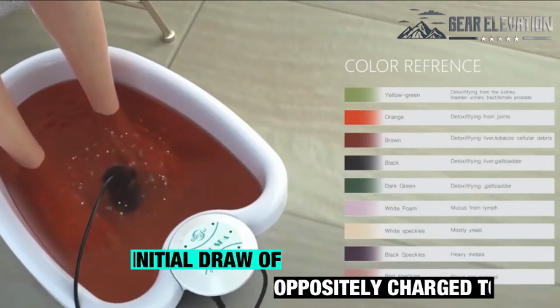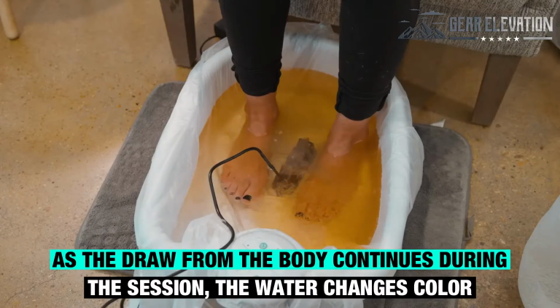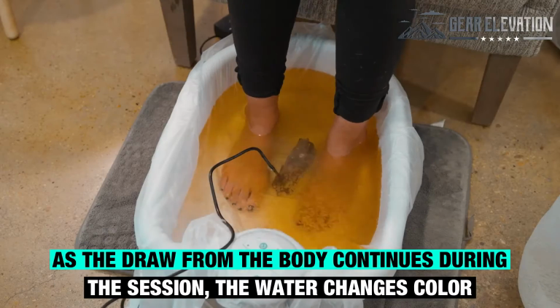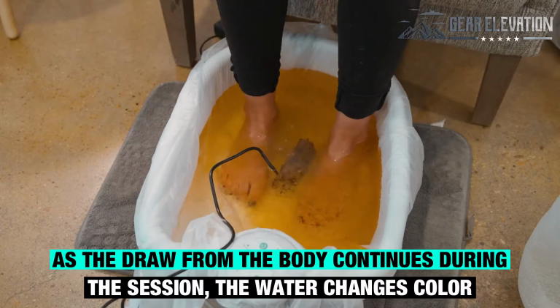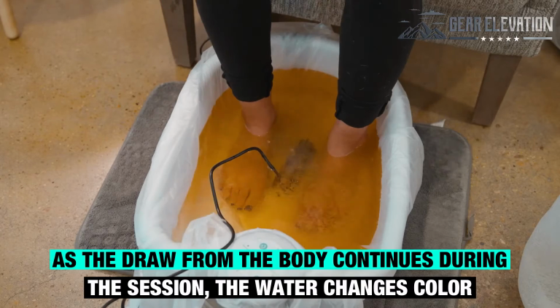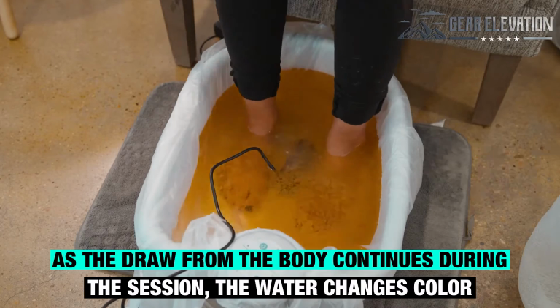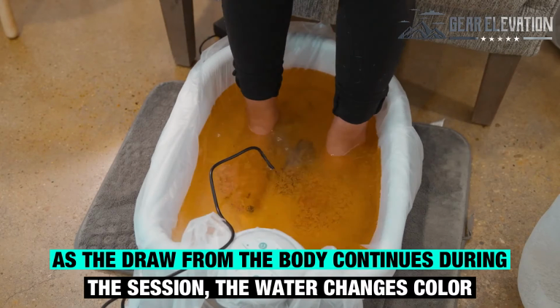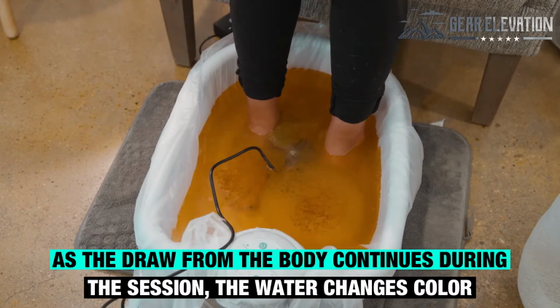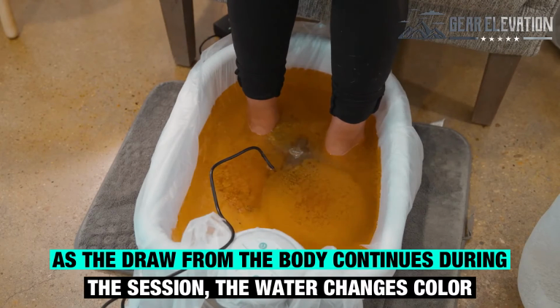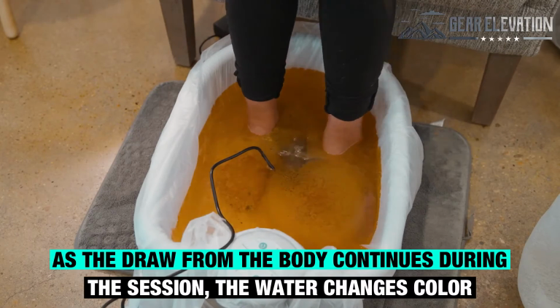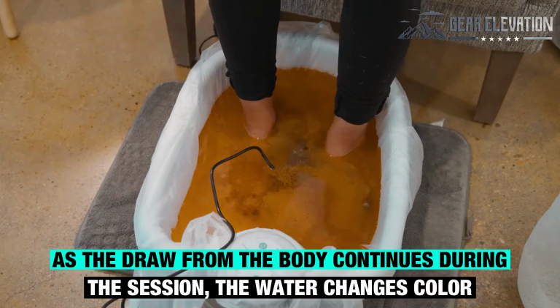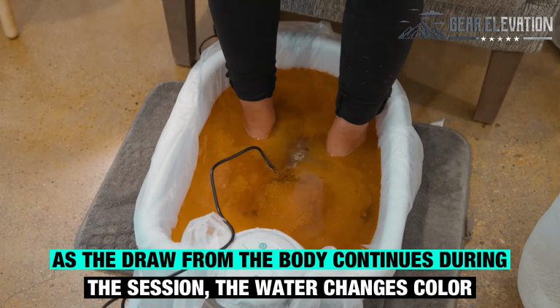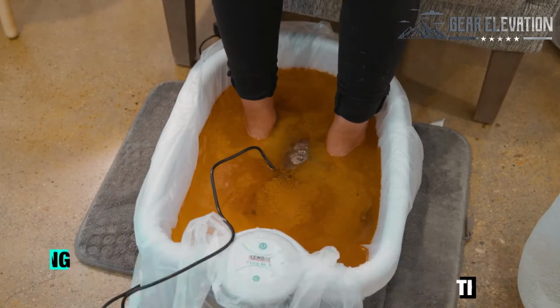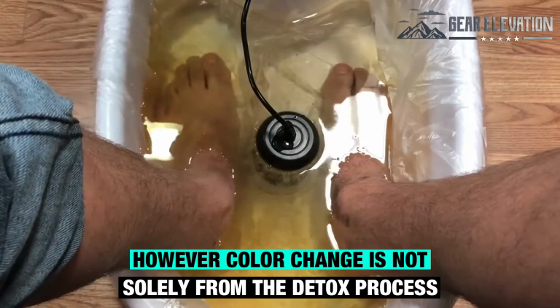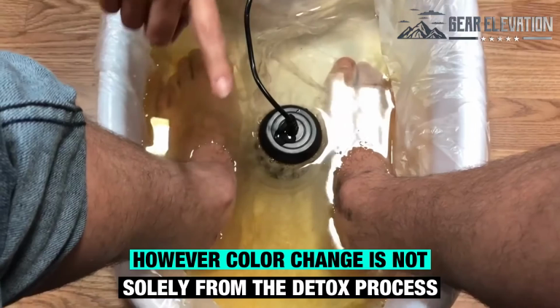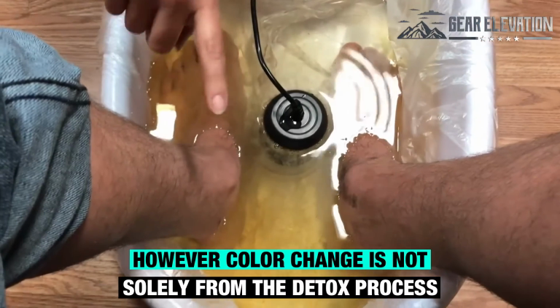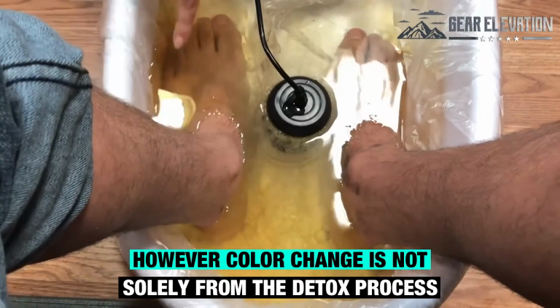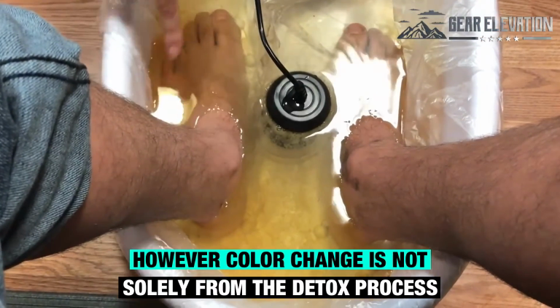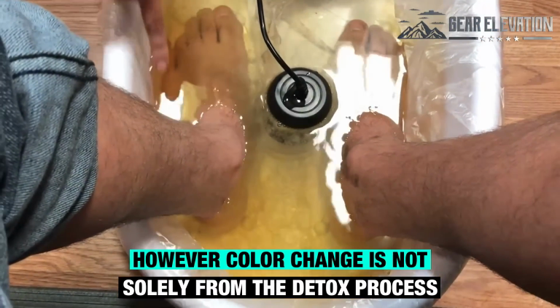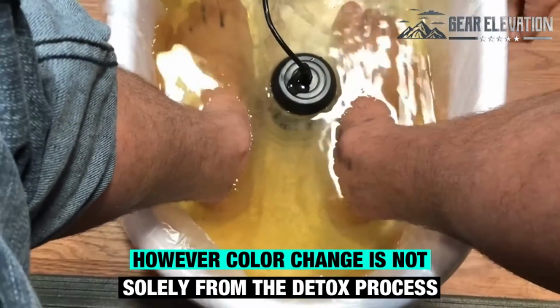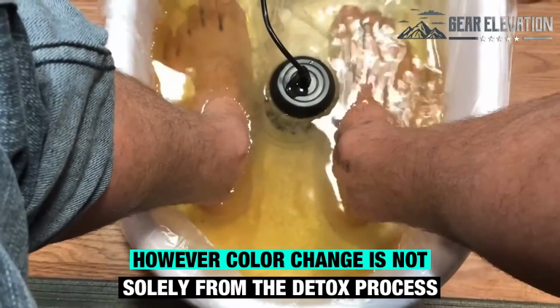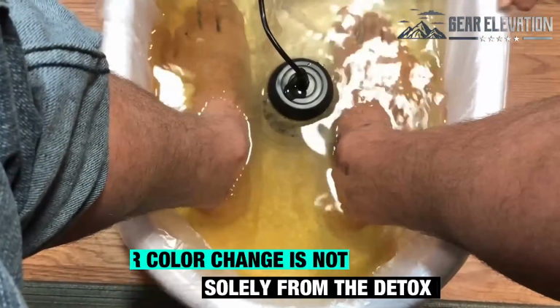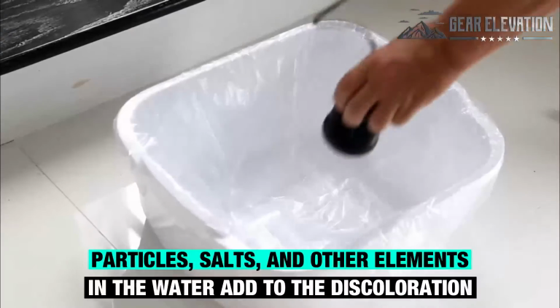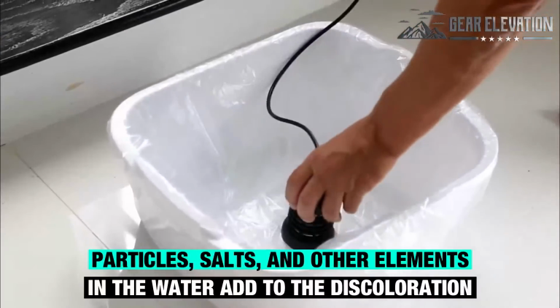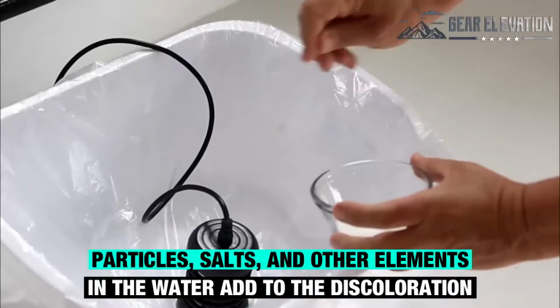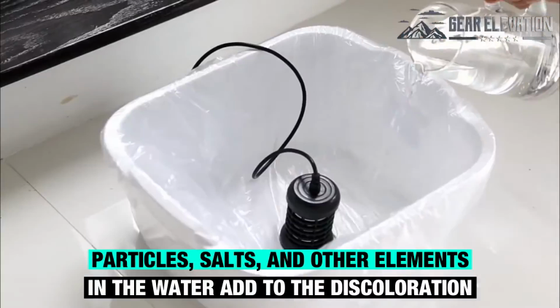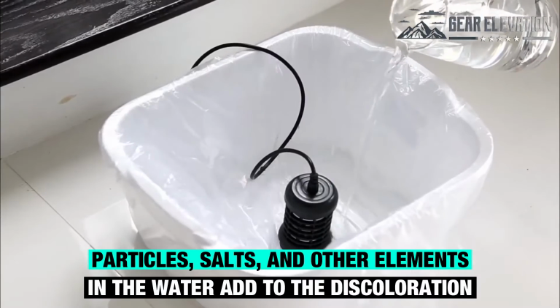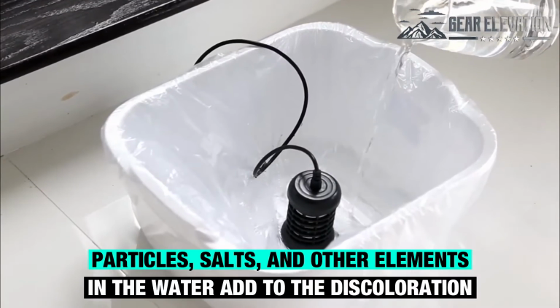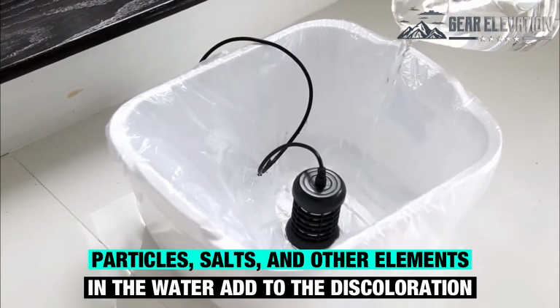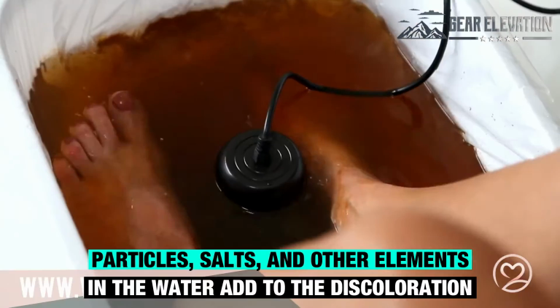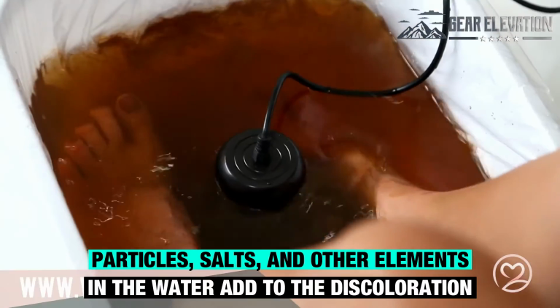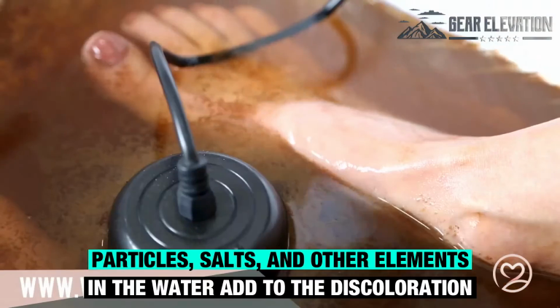As the draw from the body continues during the session, the water changes color. However, color change is not solely from the detox process. Particles, salts, and other elements in the water also add to the discoloration.